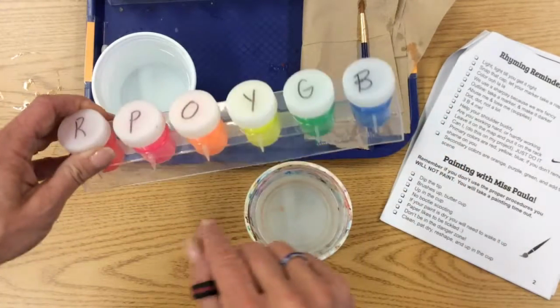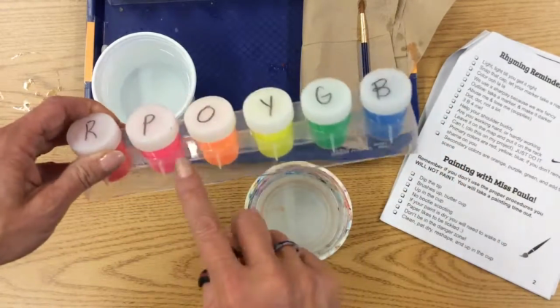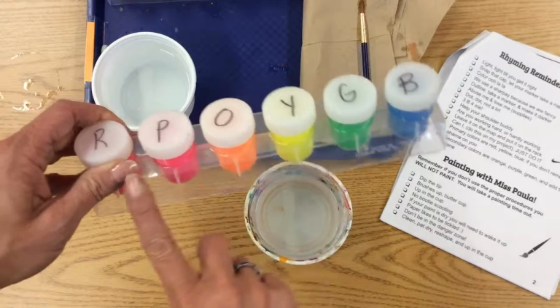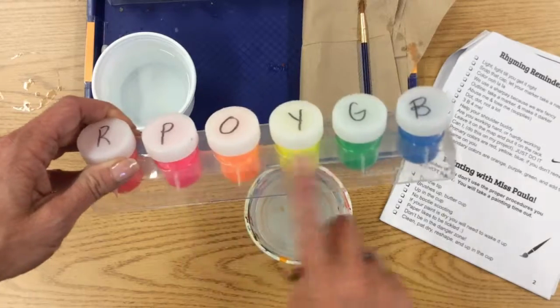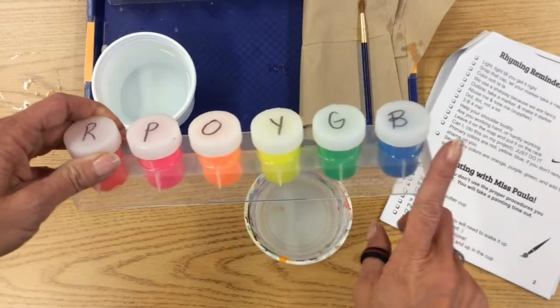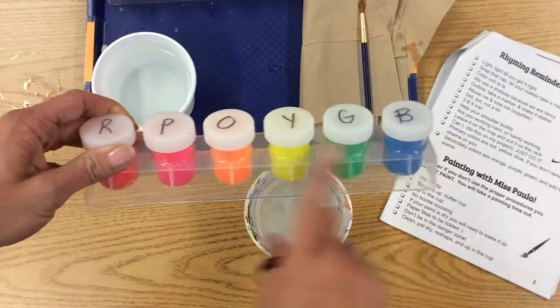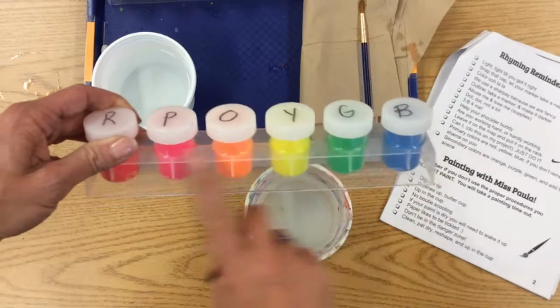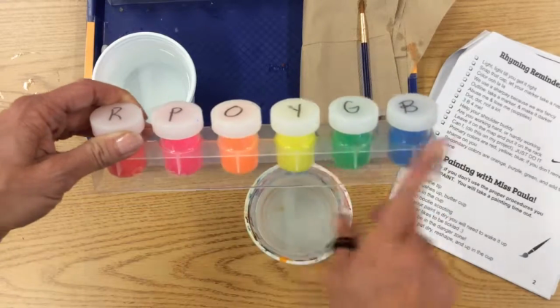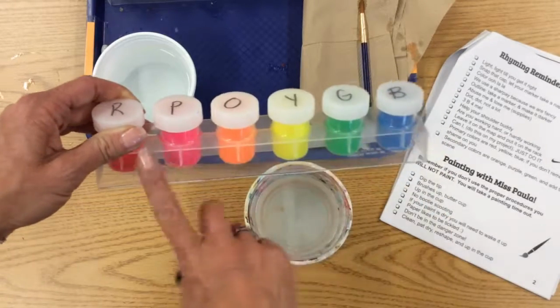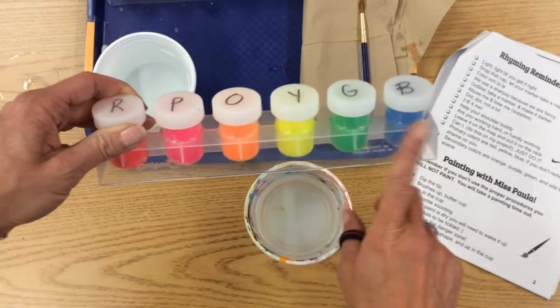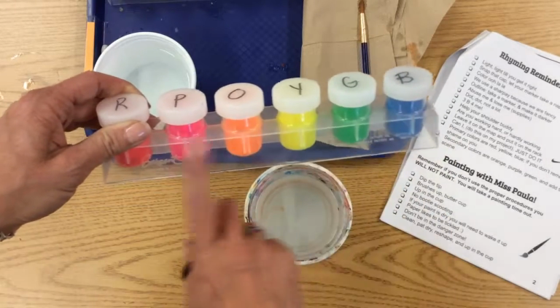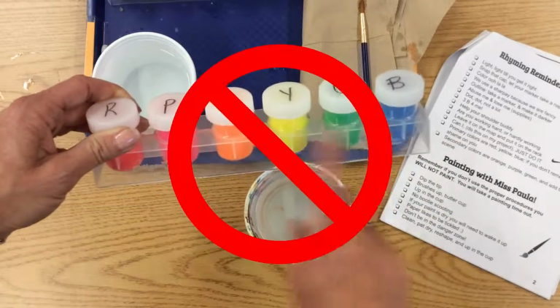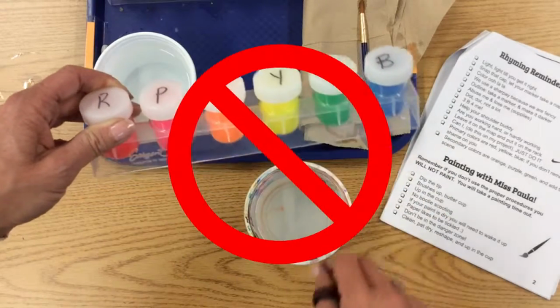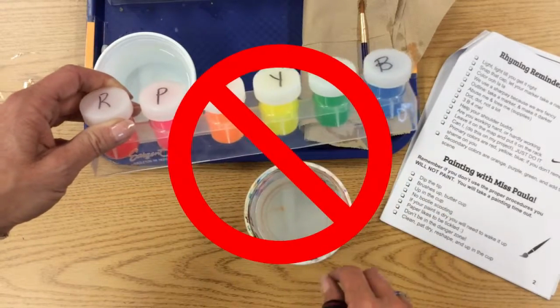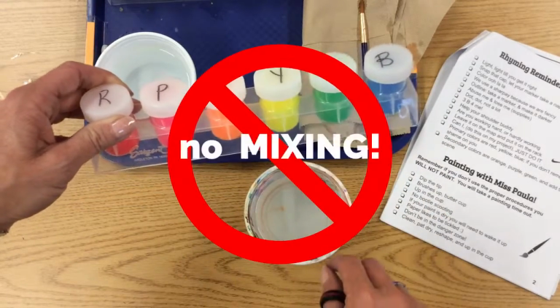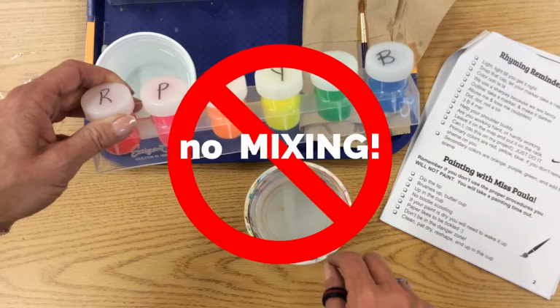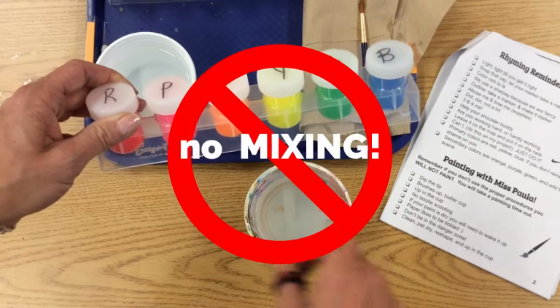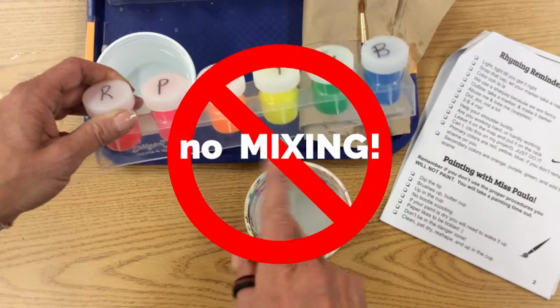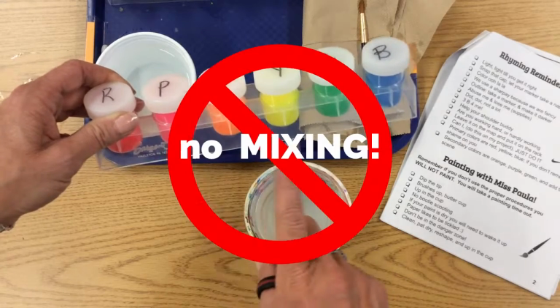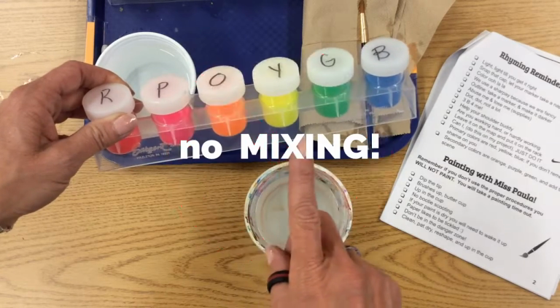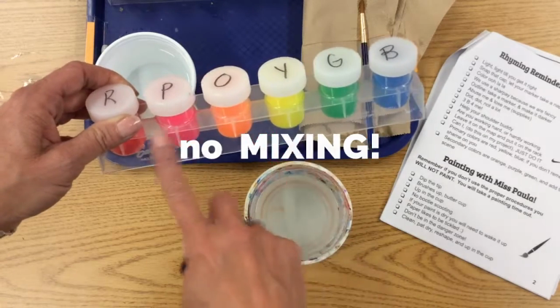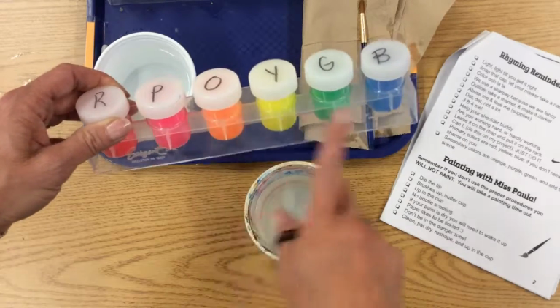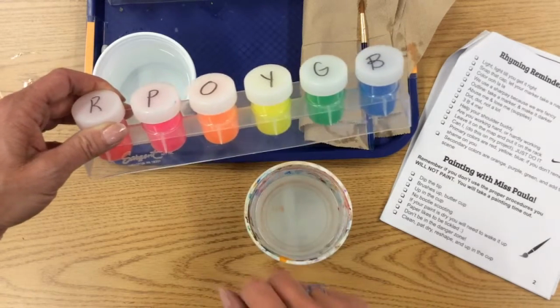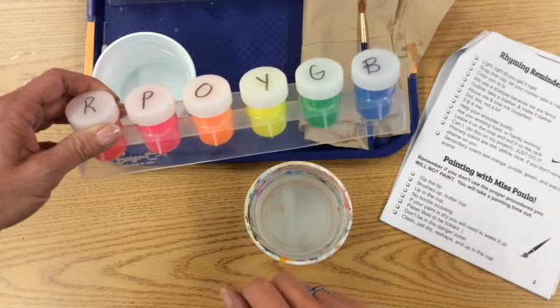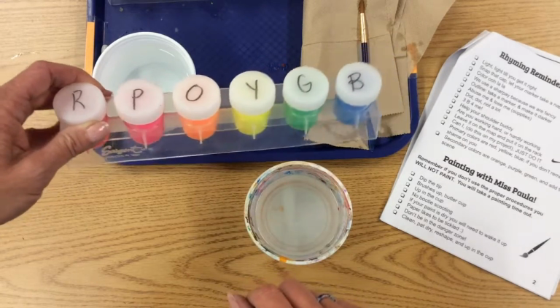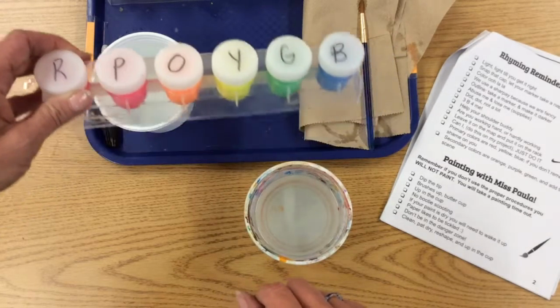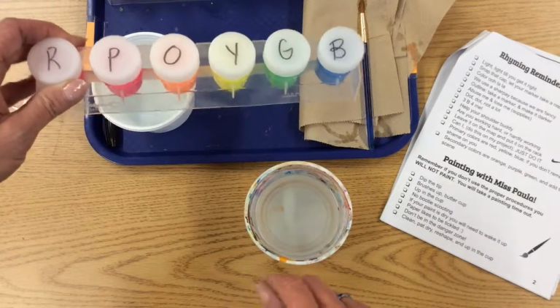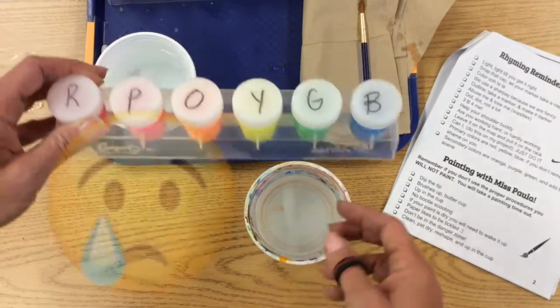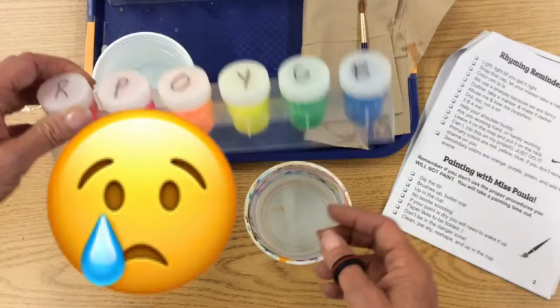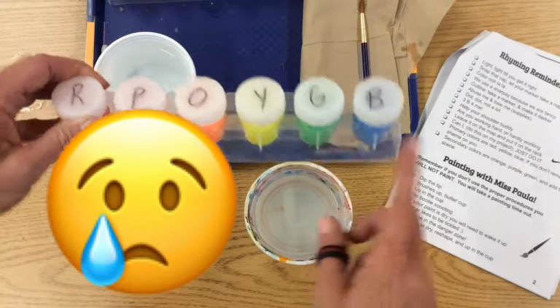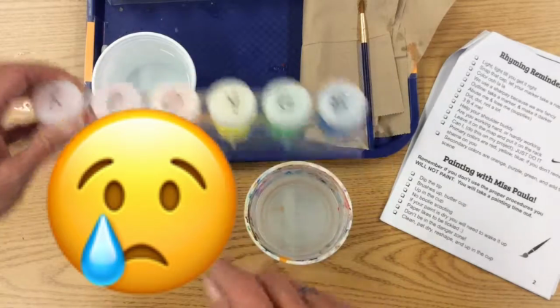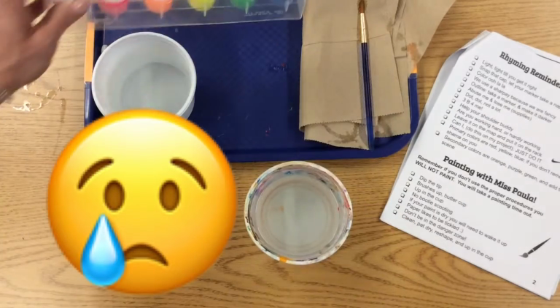And one of our main rules in here — everybody say: never ever mix — because you will be sharing these with everybody in the school. I have about 600 kids, so we don't want to ruin our paints.